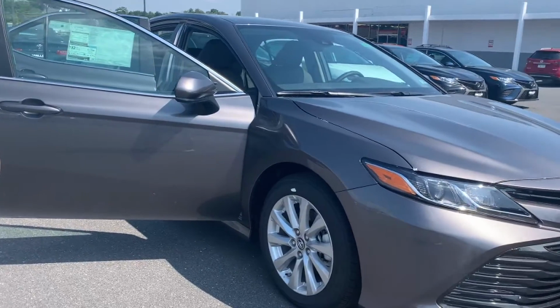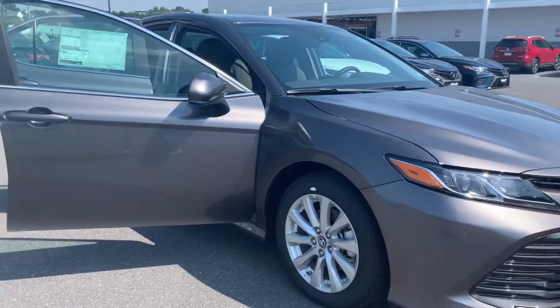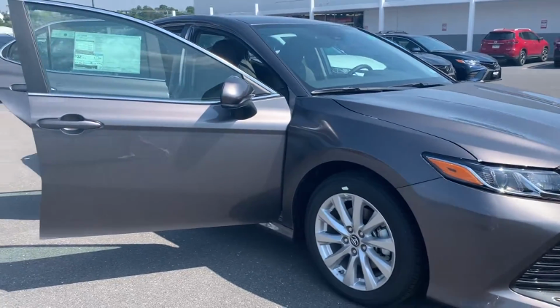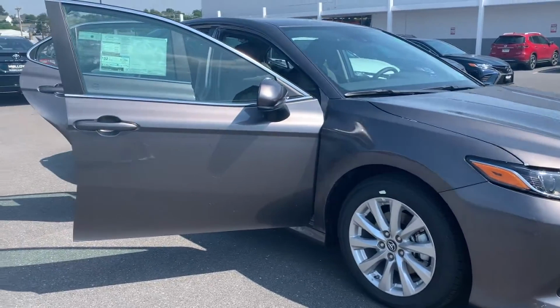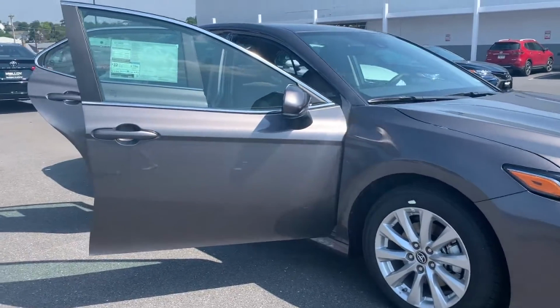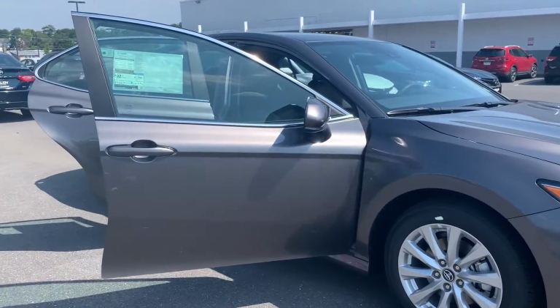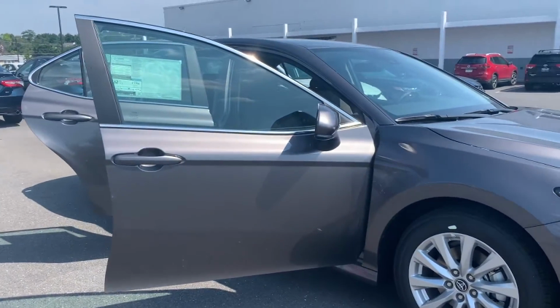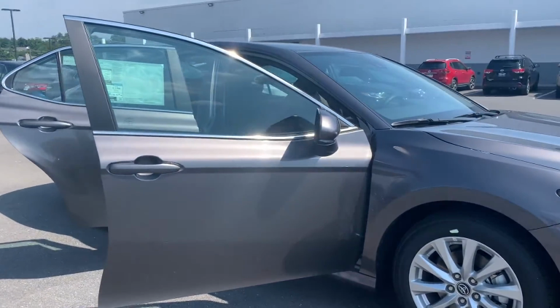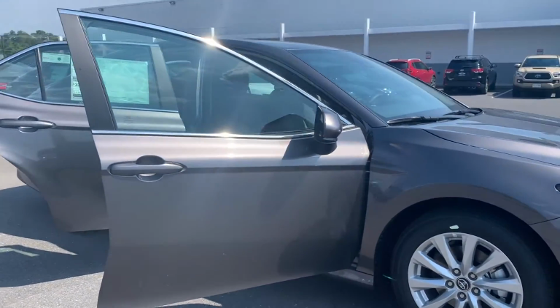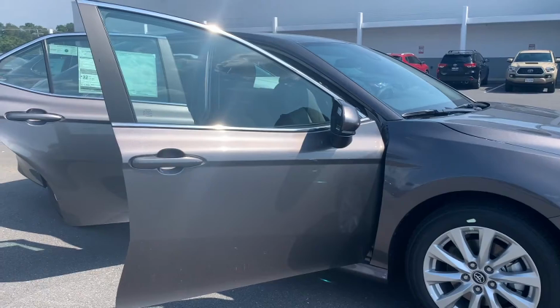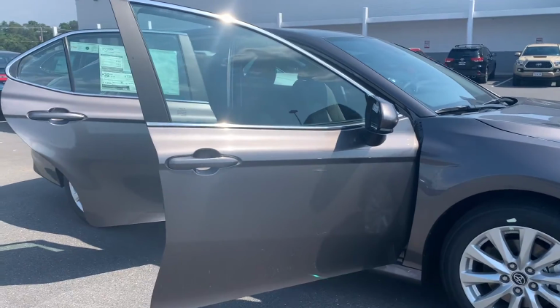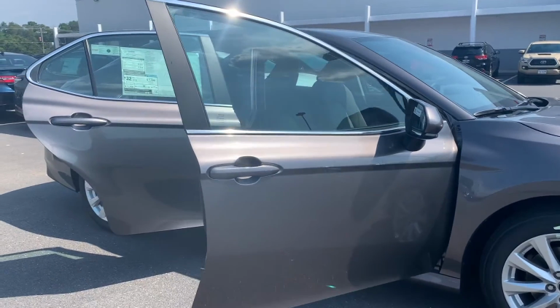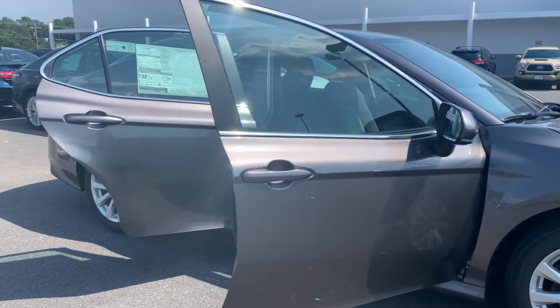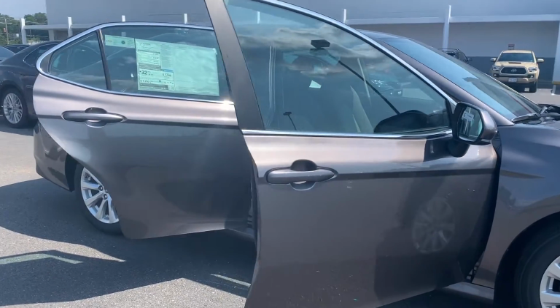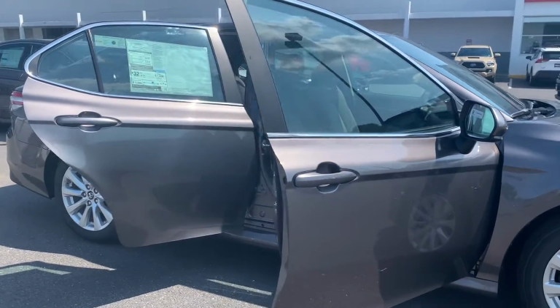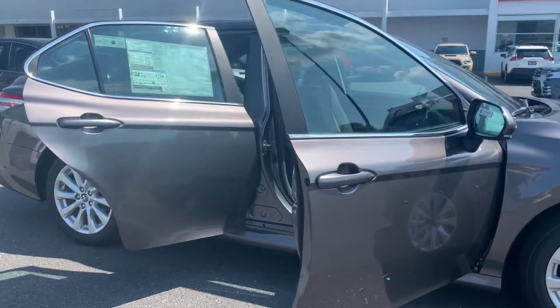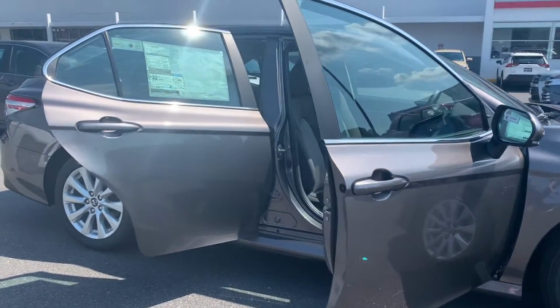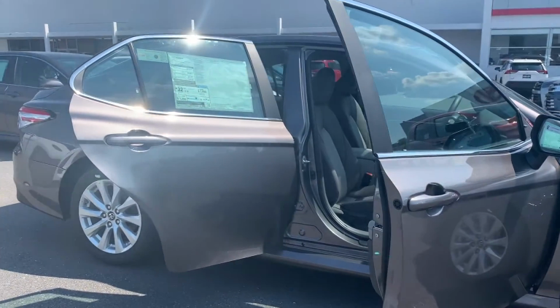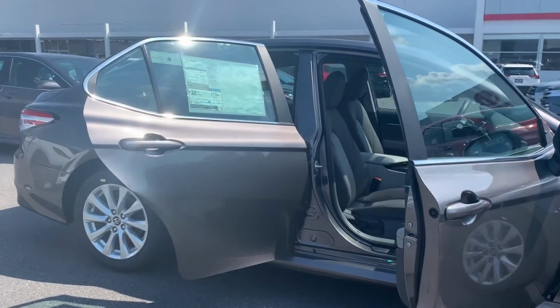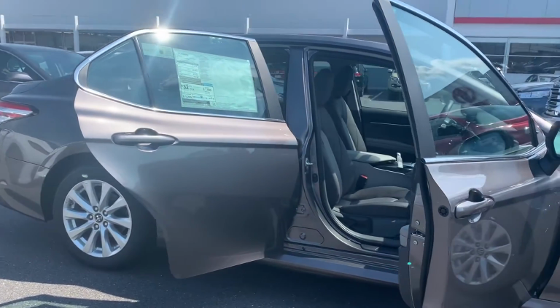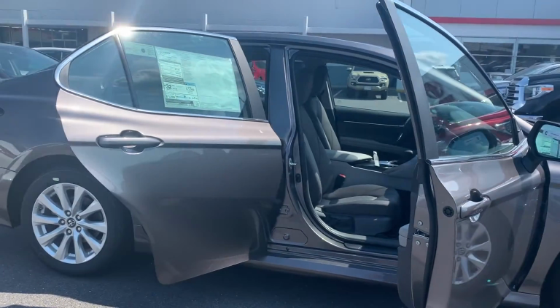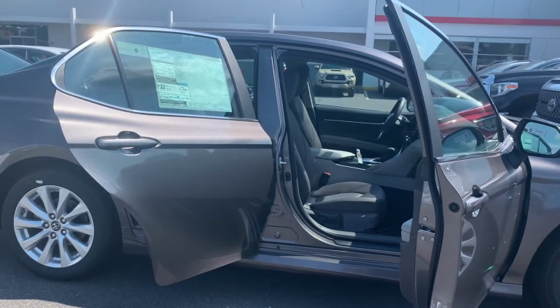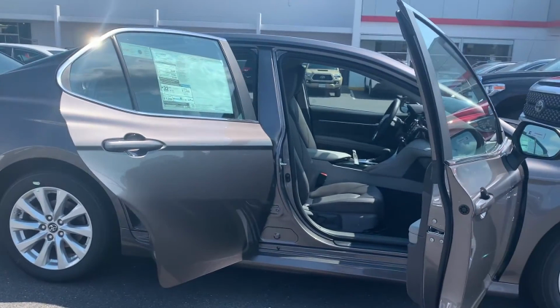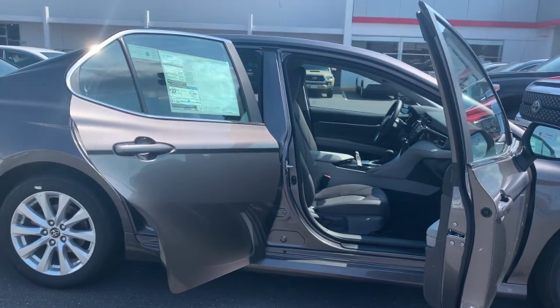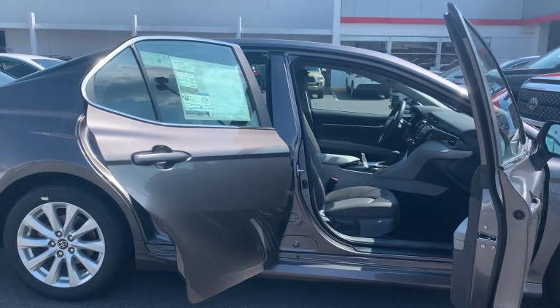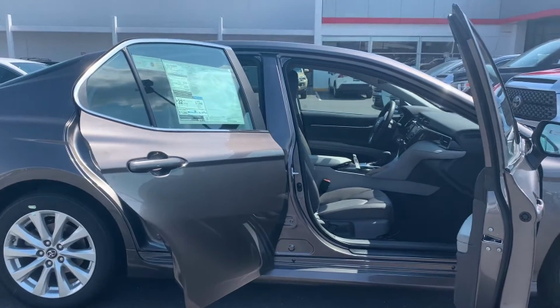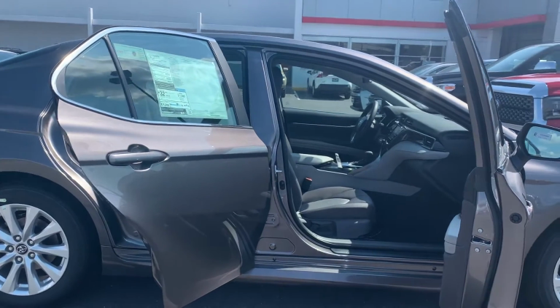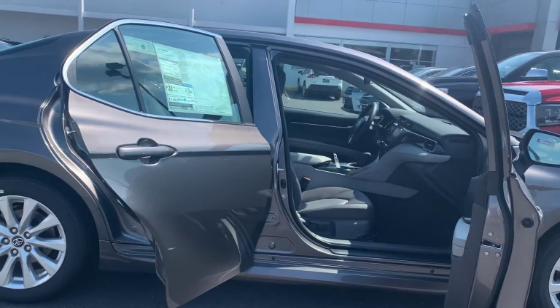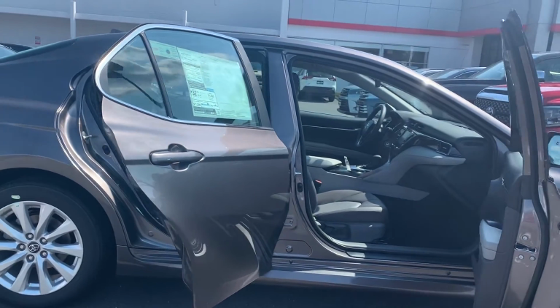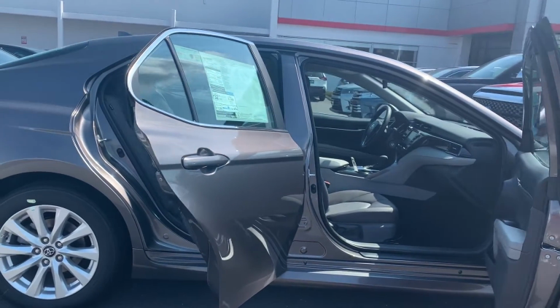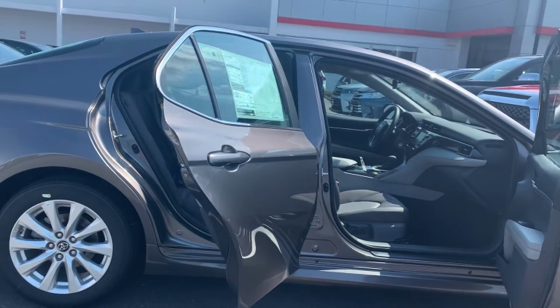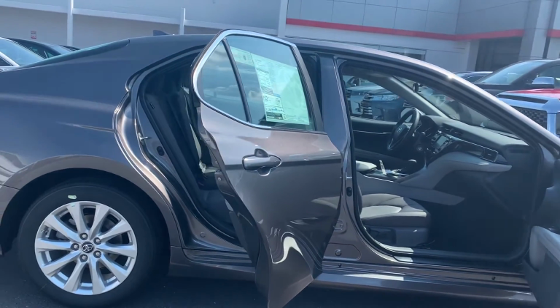Some features include lane departure, a rear view camera, split folding rear seat, and dynamic cruise control, as well as Bluetooth, auto high beam headlights, and remote keyless entry.